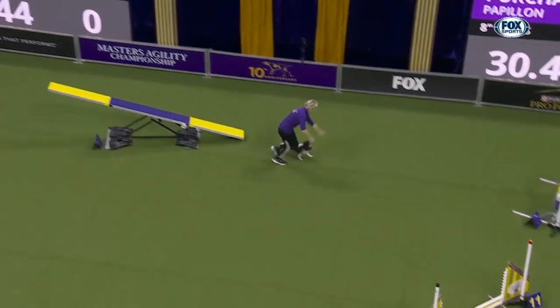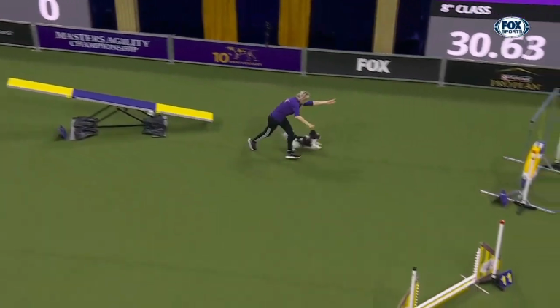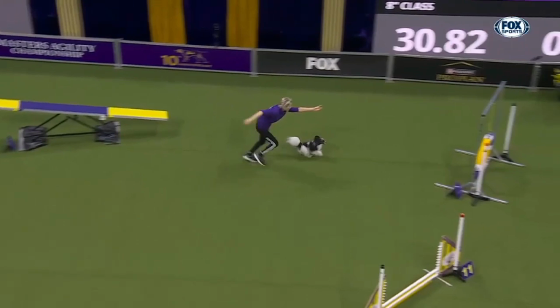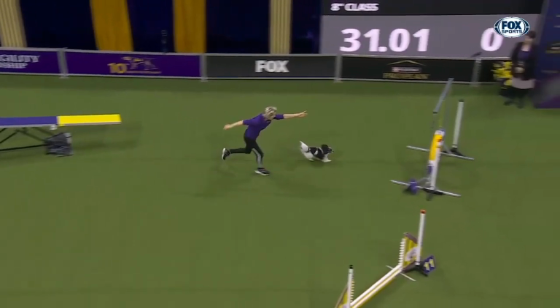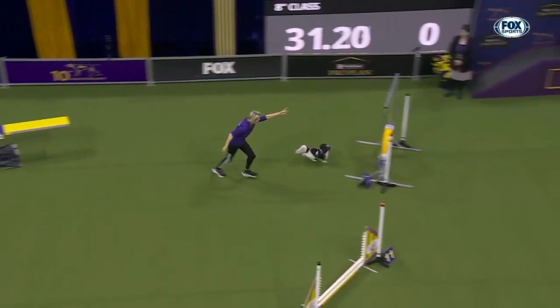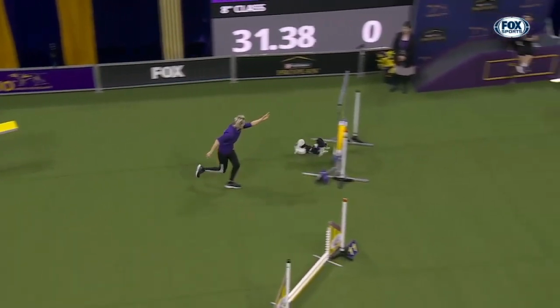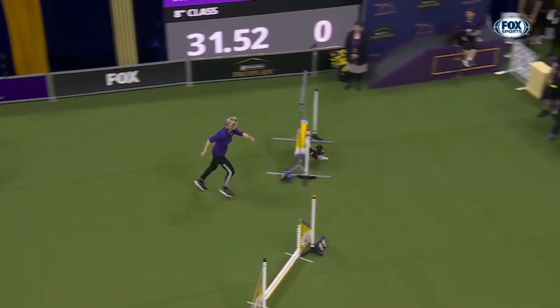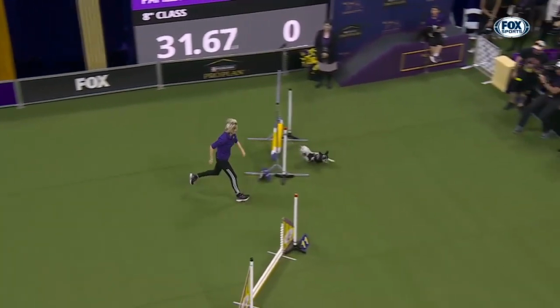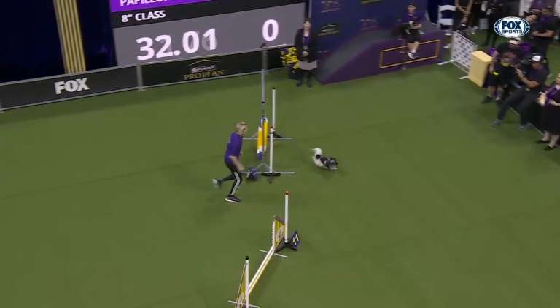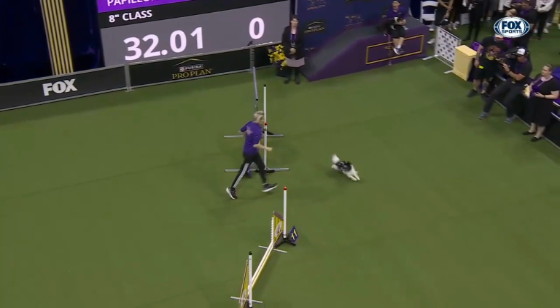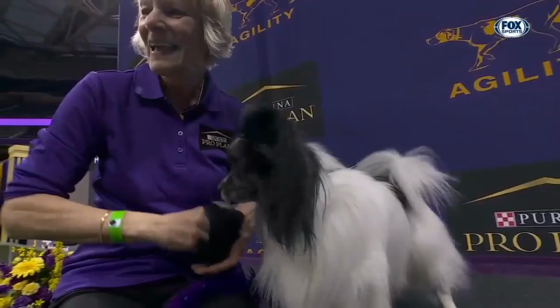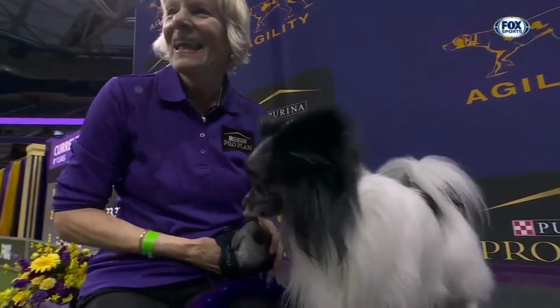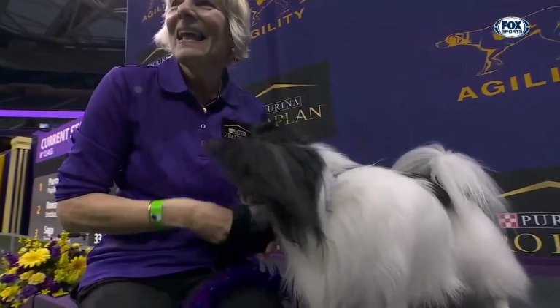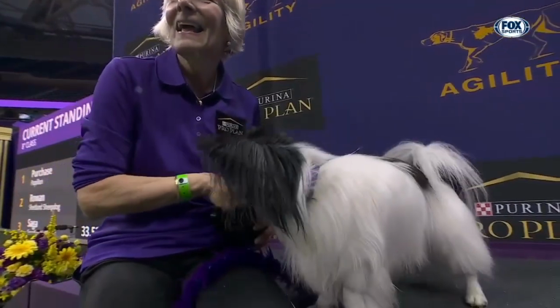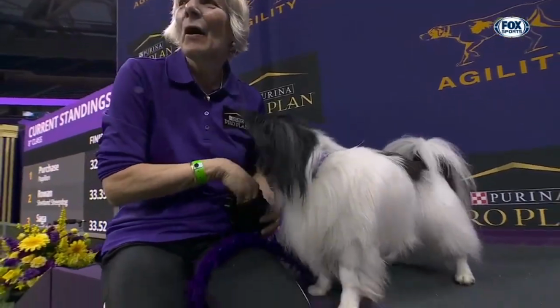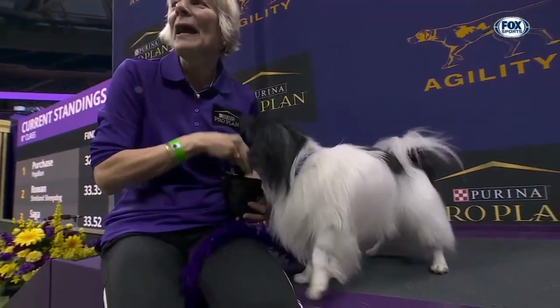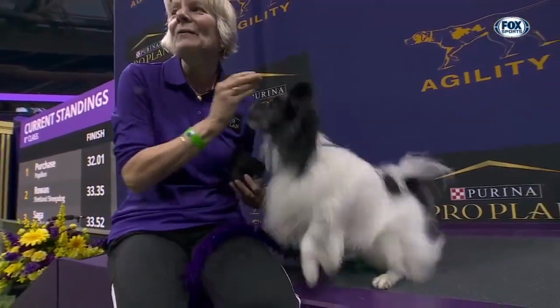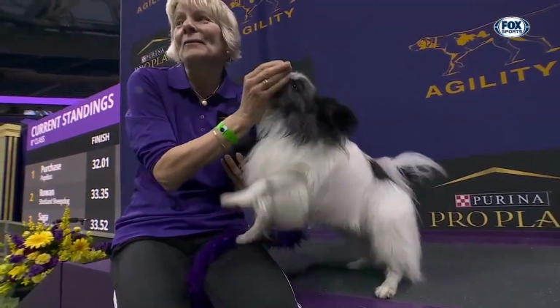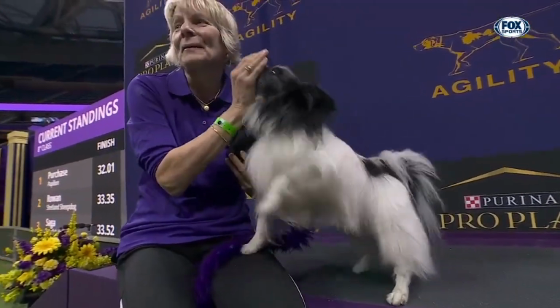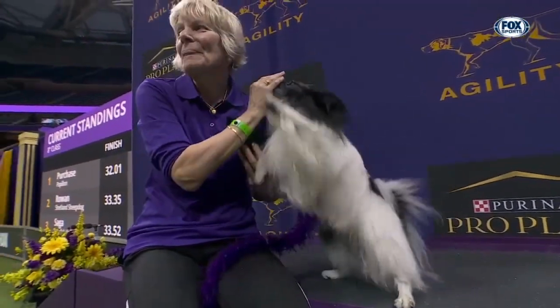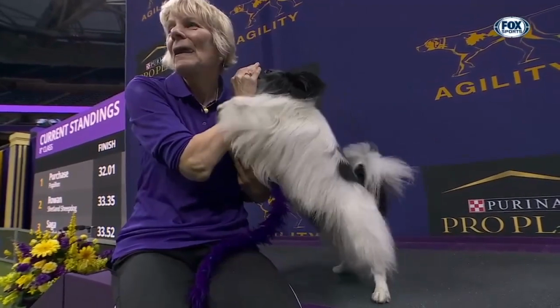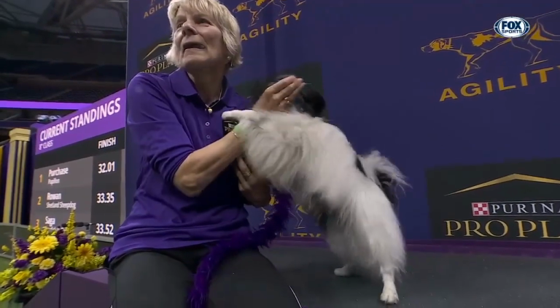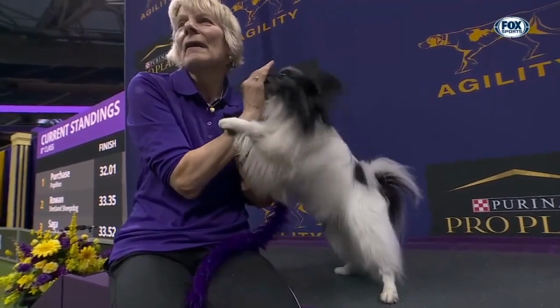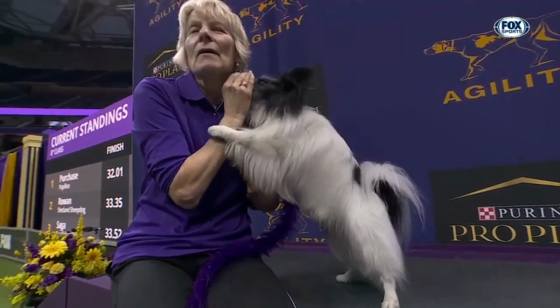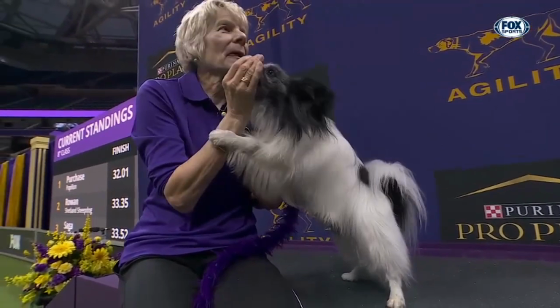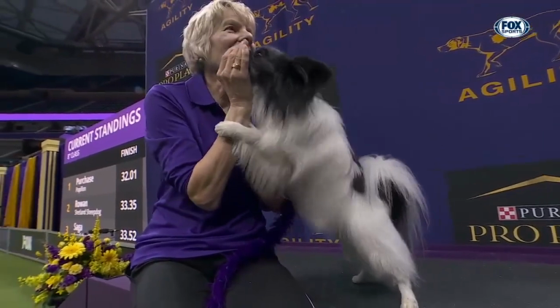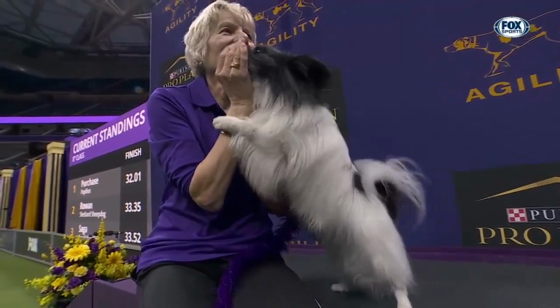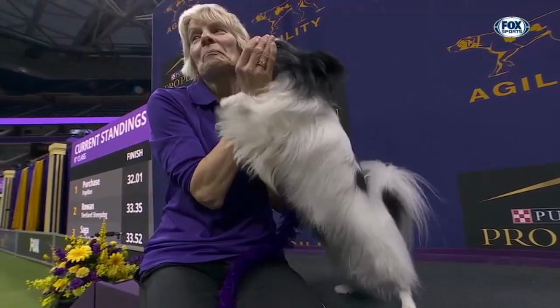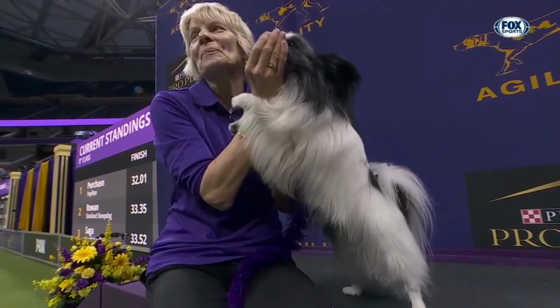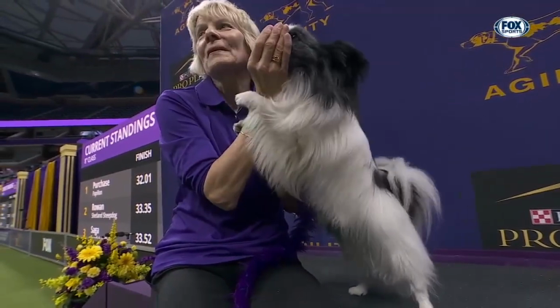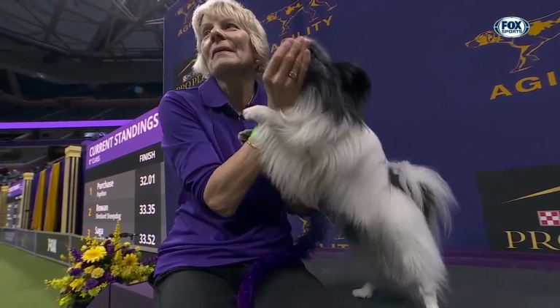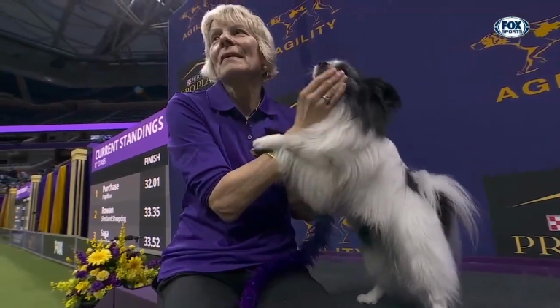There we go — simultaneously hits the ground, and the dog leads the way. Purchase, second-to-last dog to run in this class, your second winner tonight here at the Masters Agility Championship!